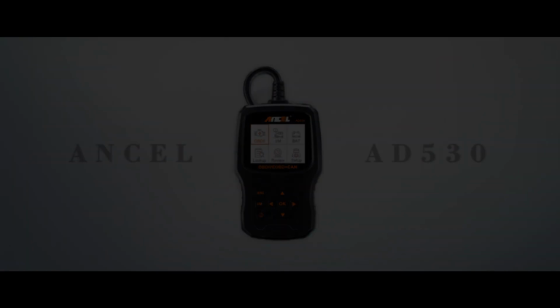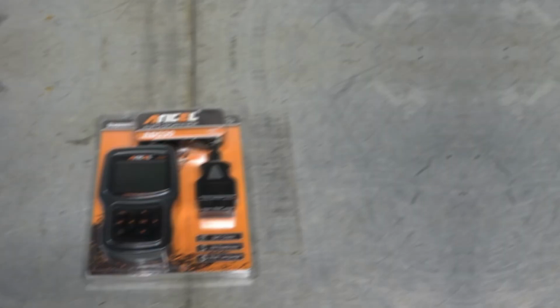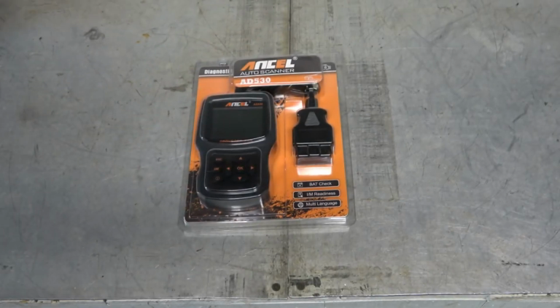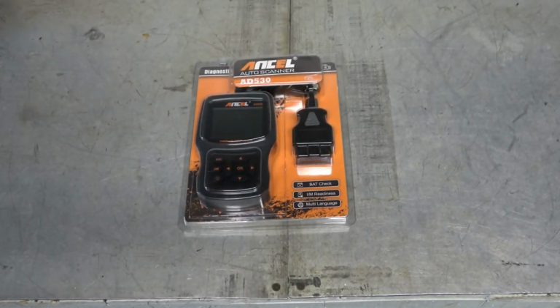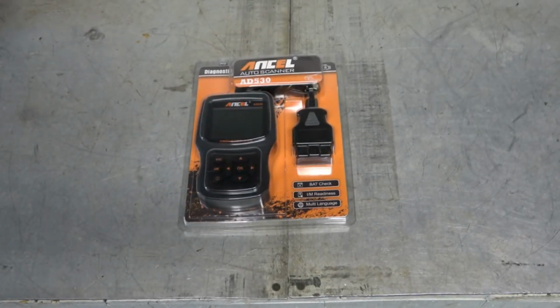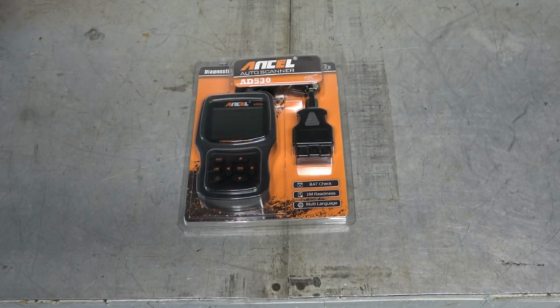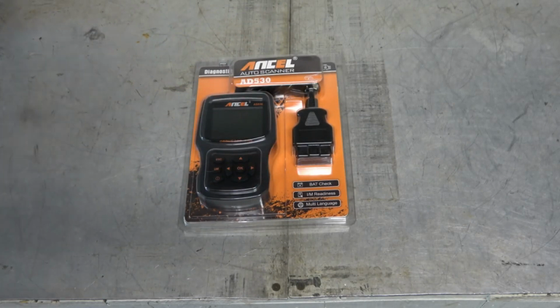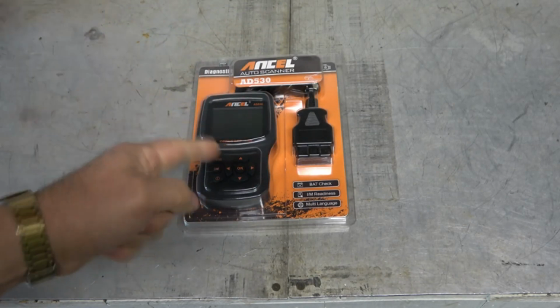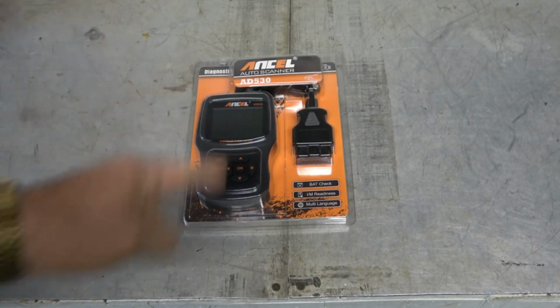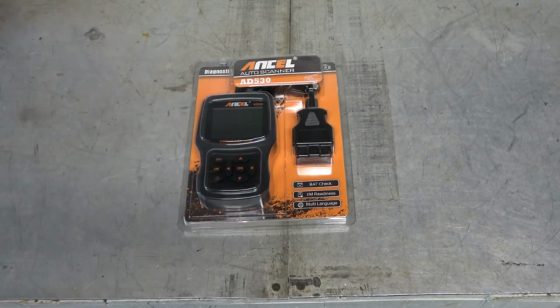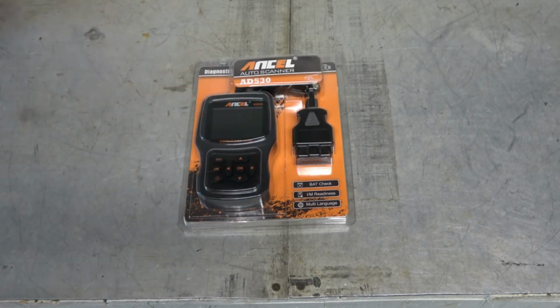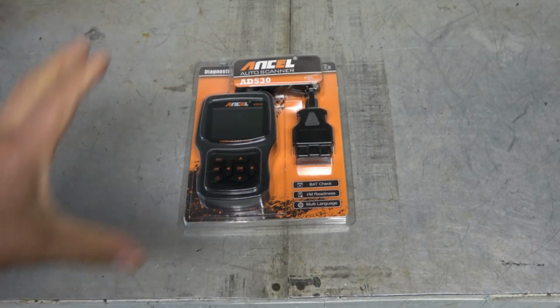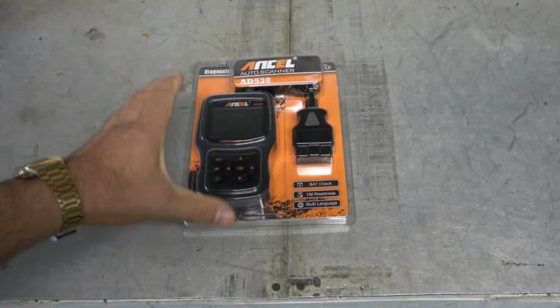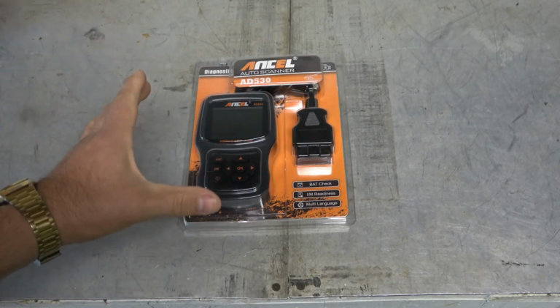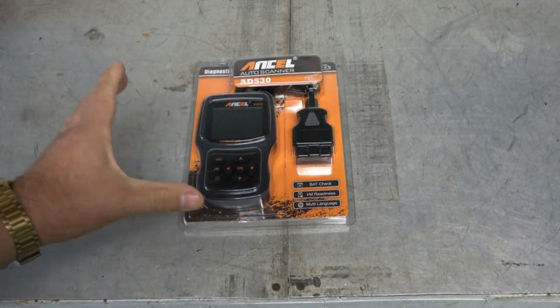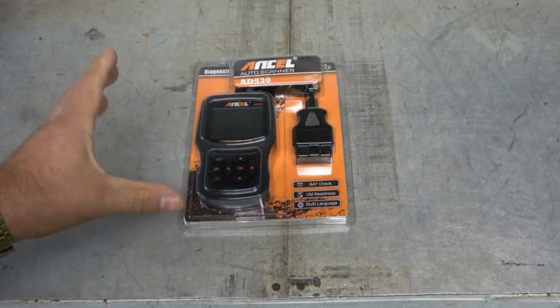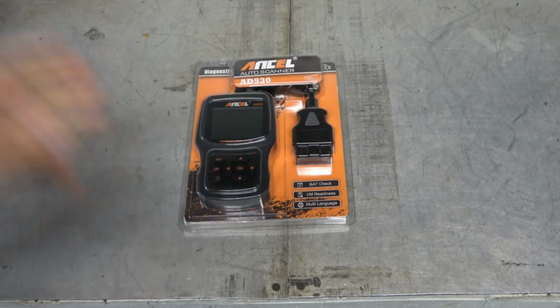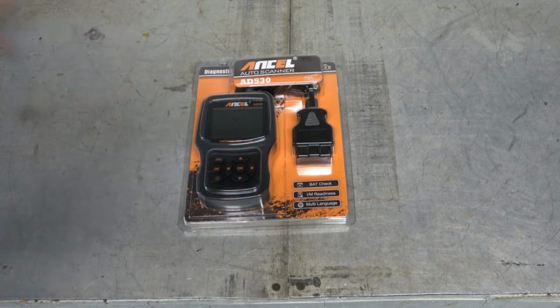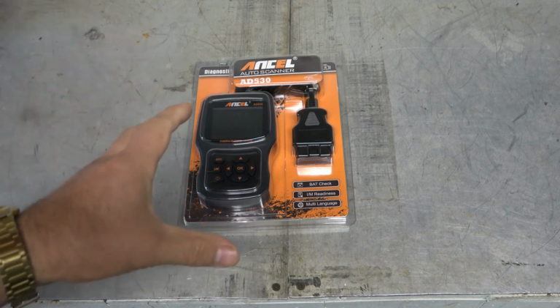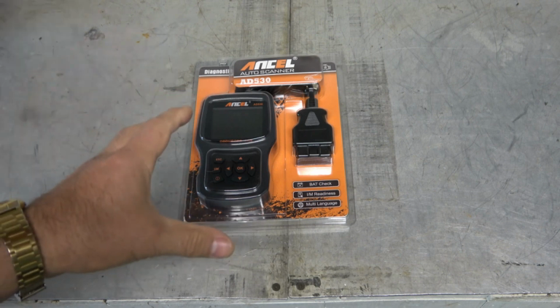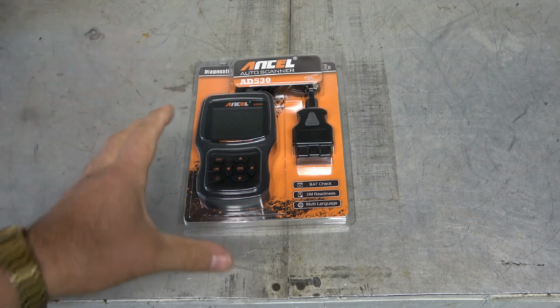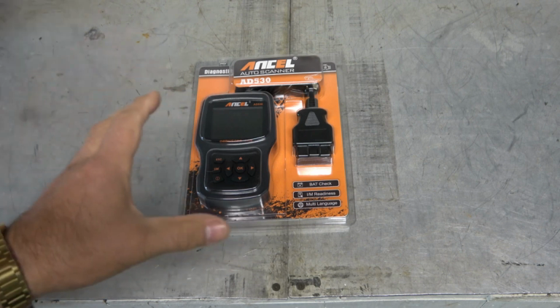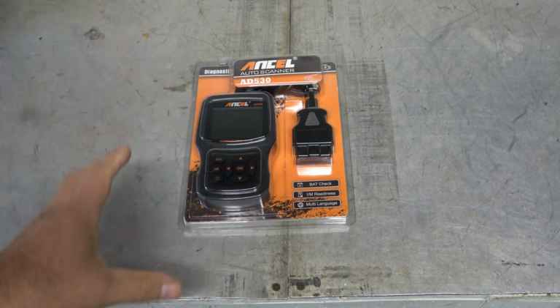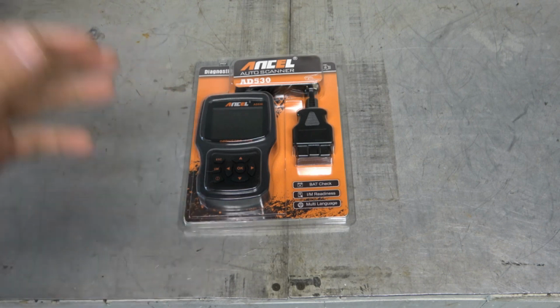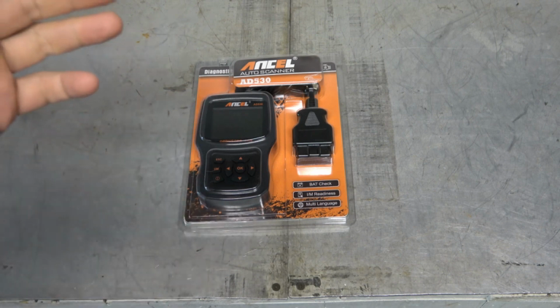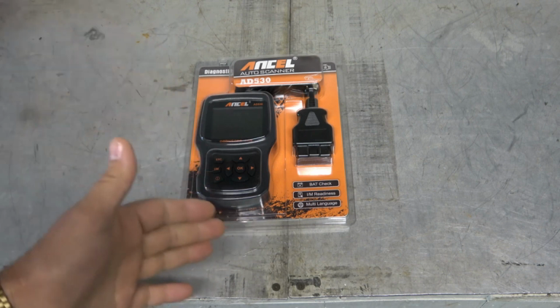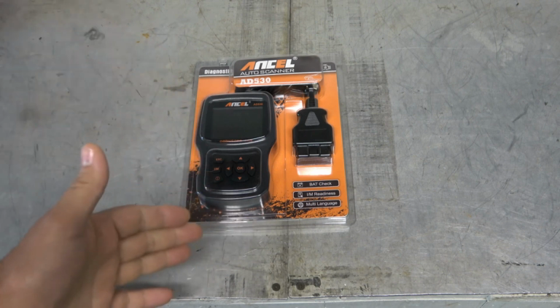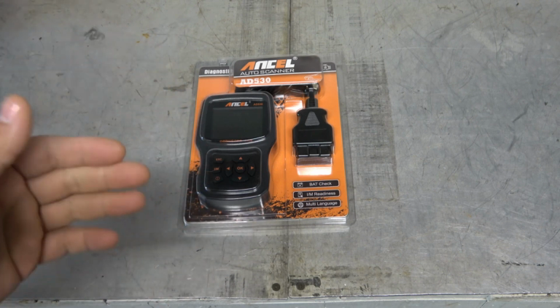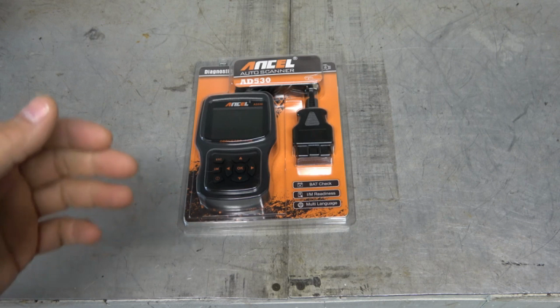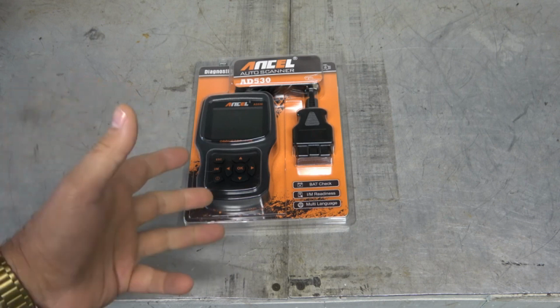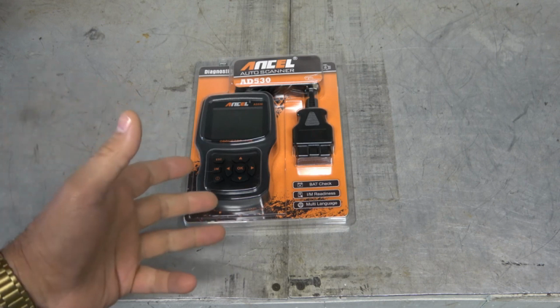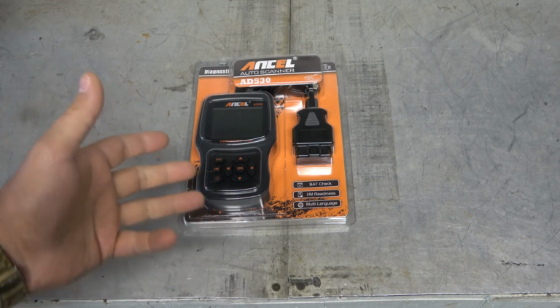Hello everyone, my name is David Richard from Weekly Tools. Welcome to my channel. Today I'm going to be reviewing the Autel AD530 OBD2 scanner. This is a popular scanner known for its affordability and its ability to diagnose a wide range of car problems.